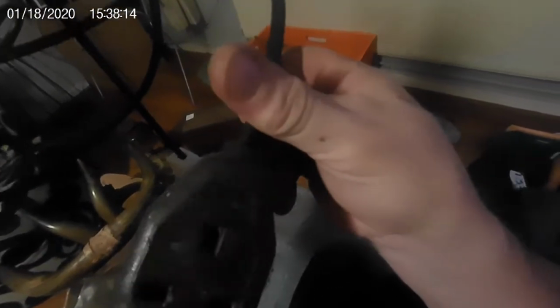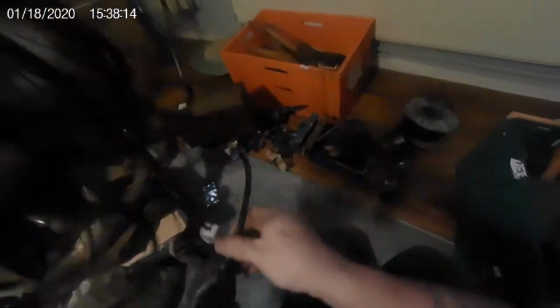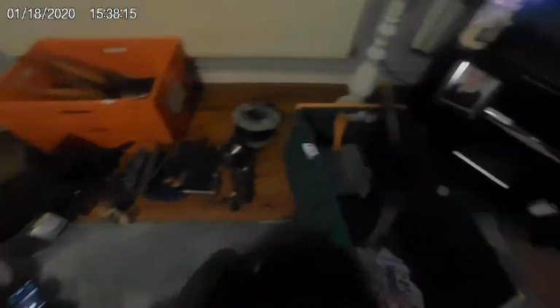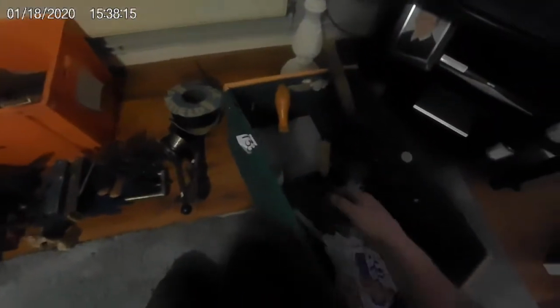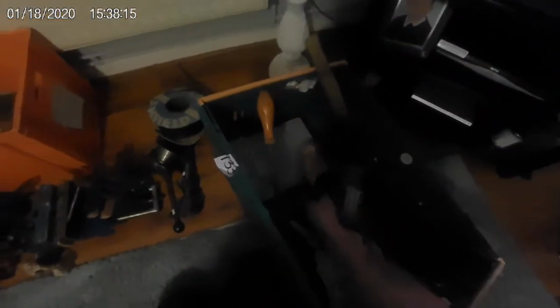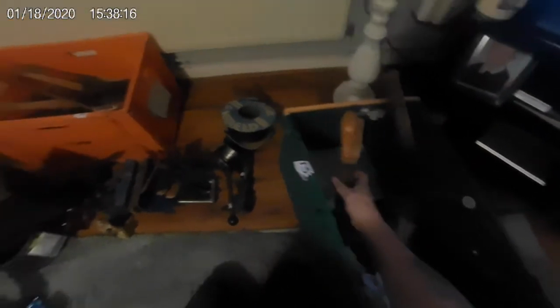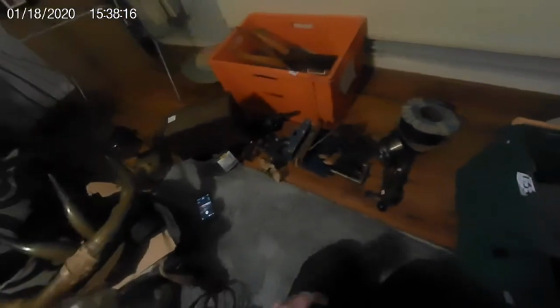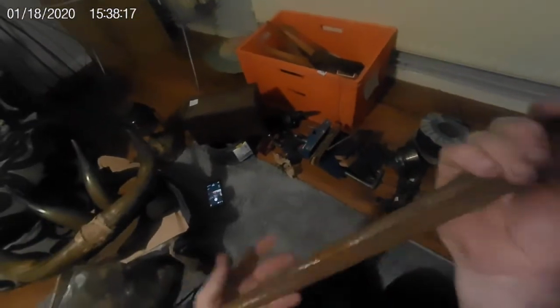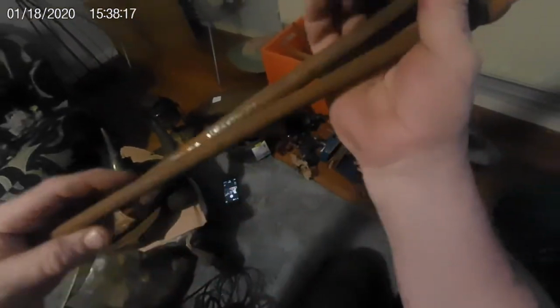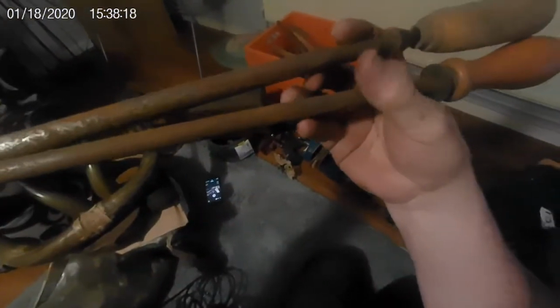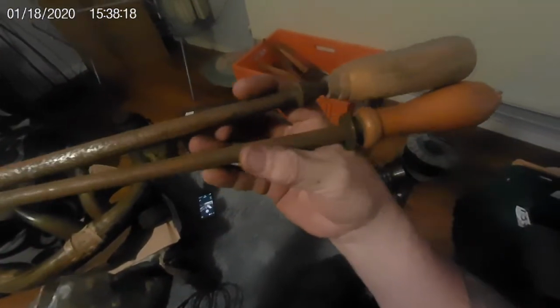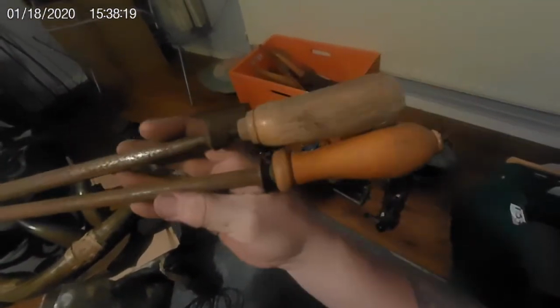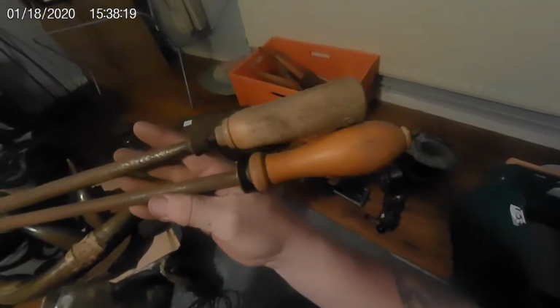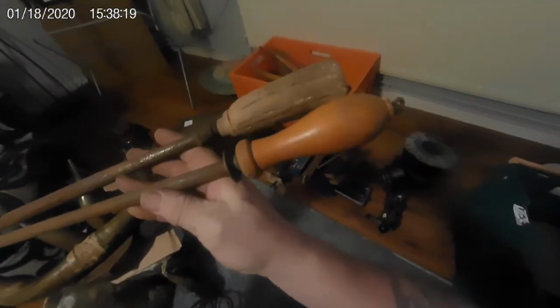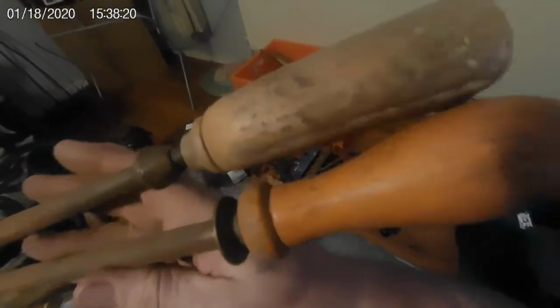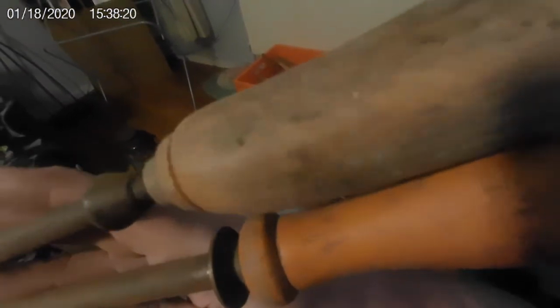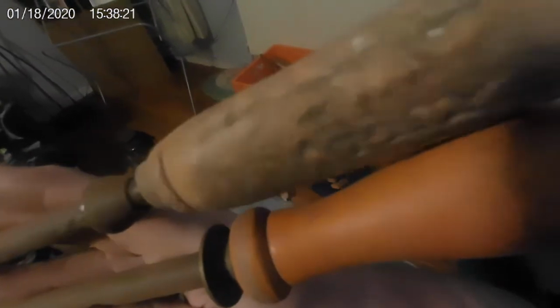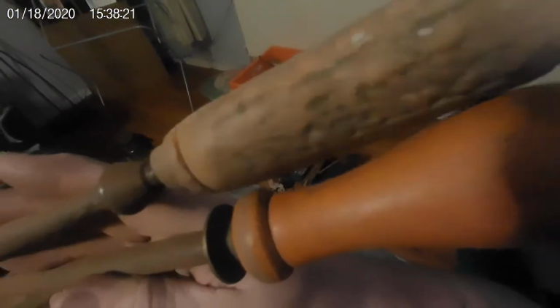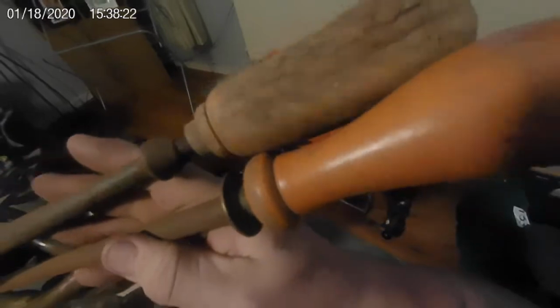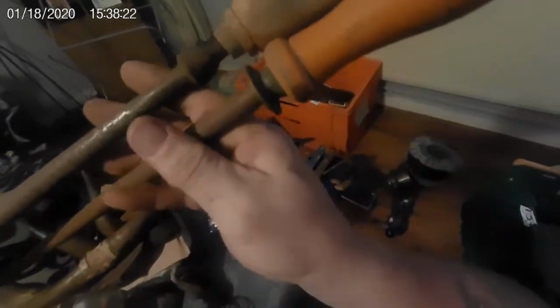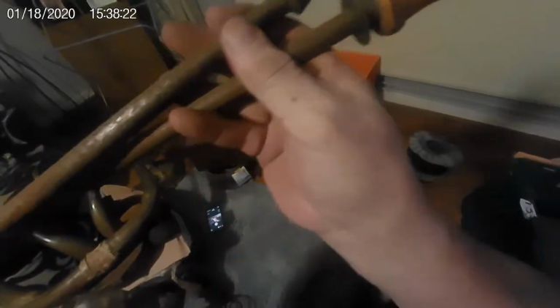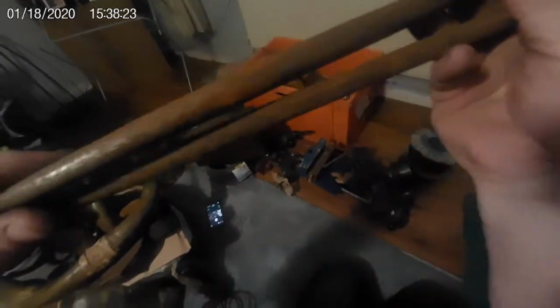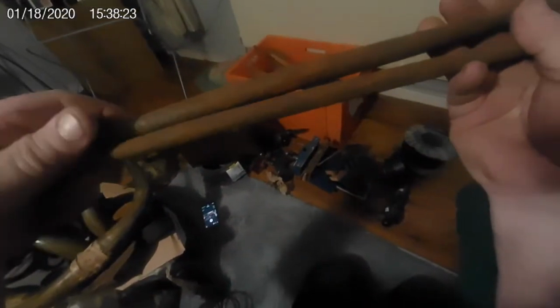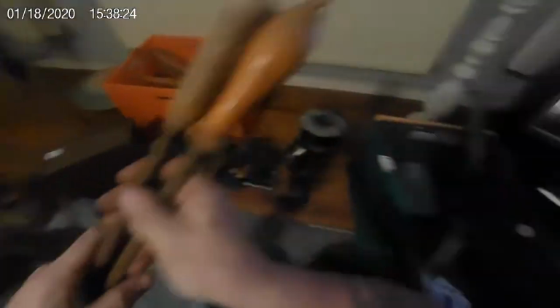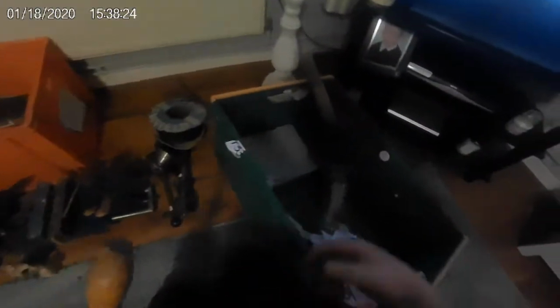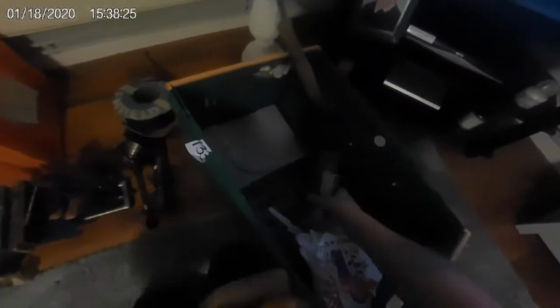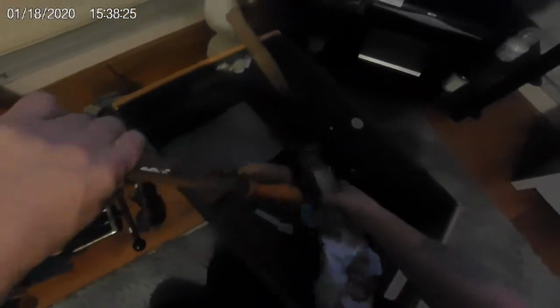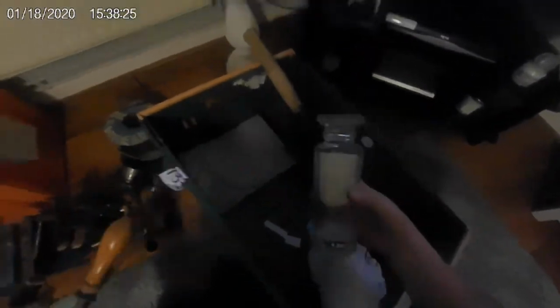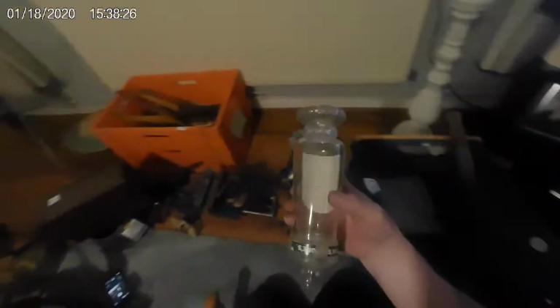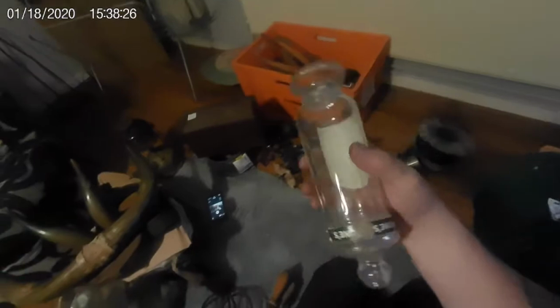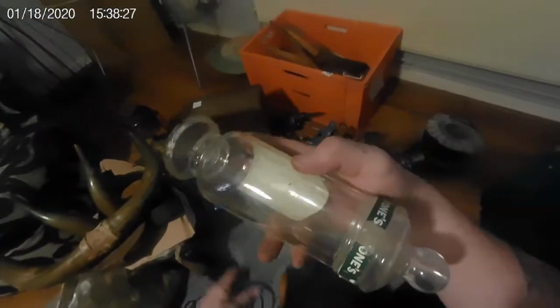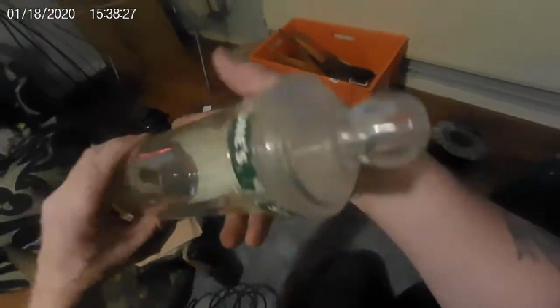A couple of old knife steels — nice old steels actually. One has a horn handle and the other one's wood. And an old bottom jar.